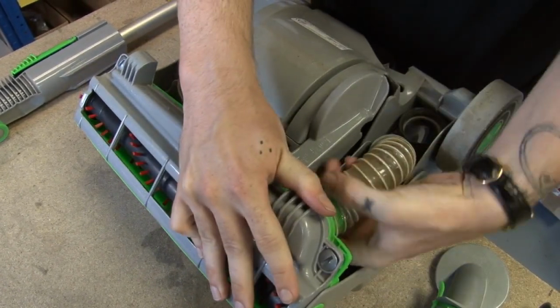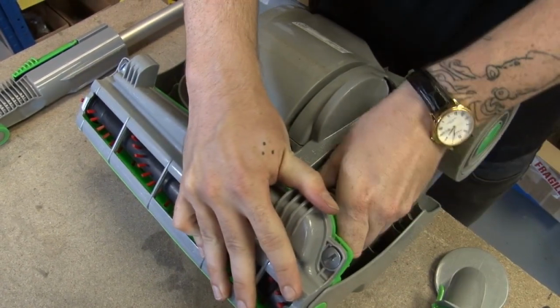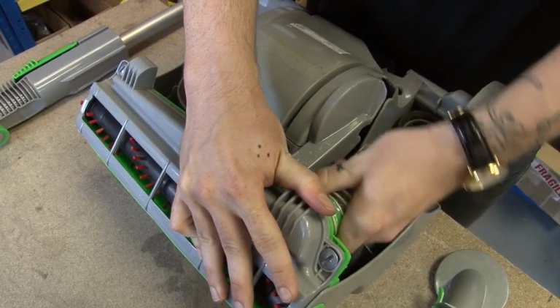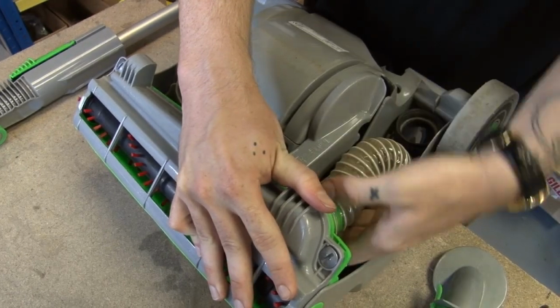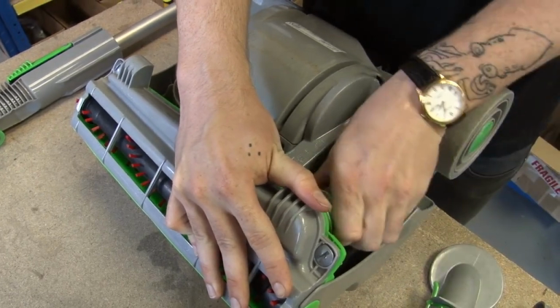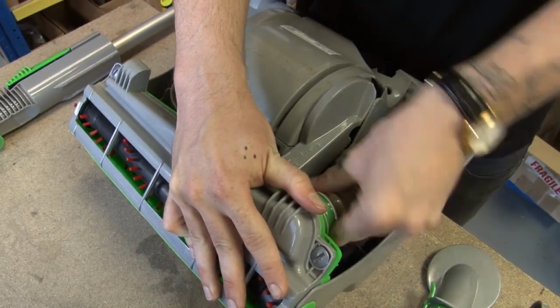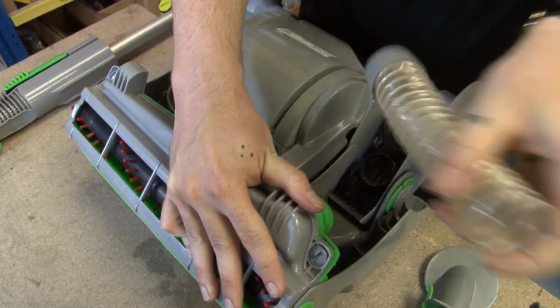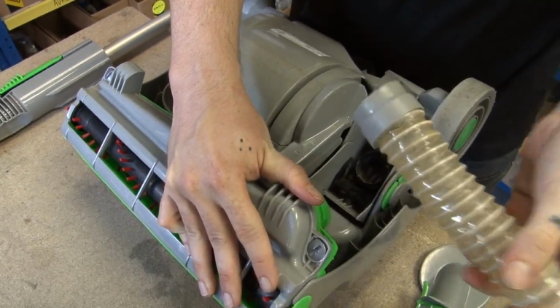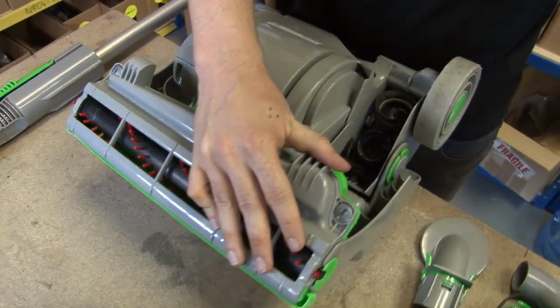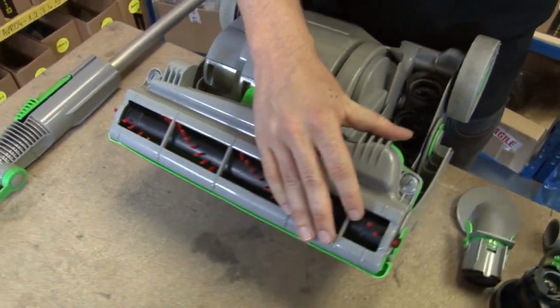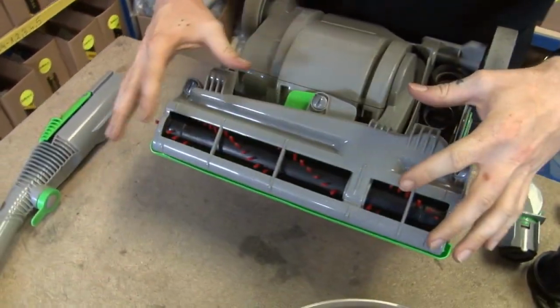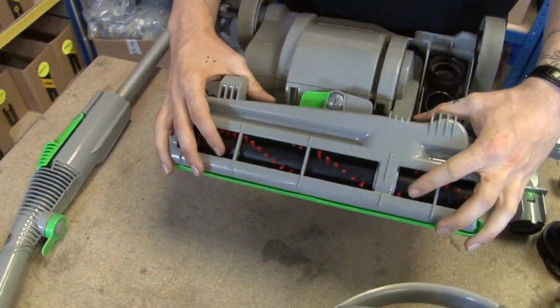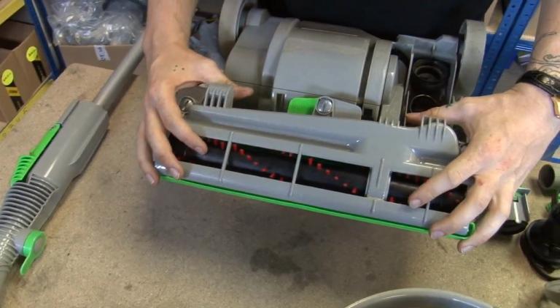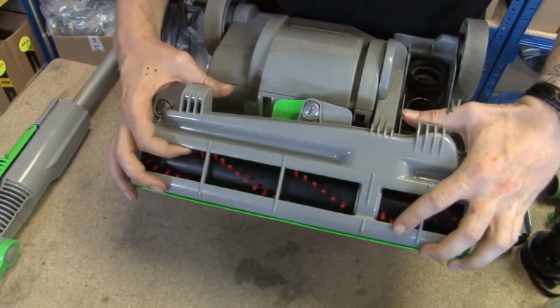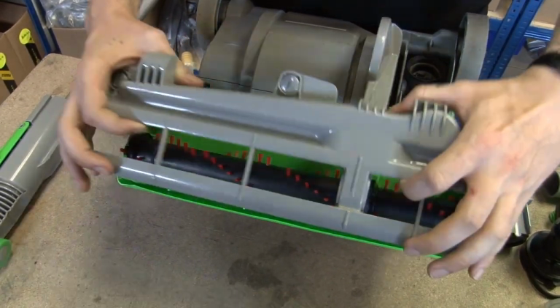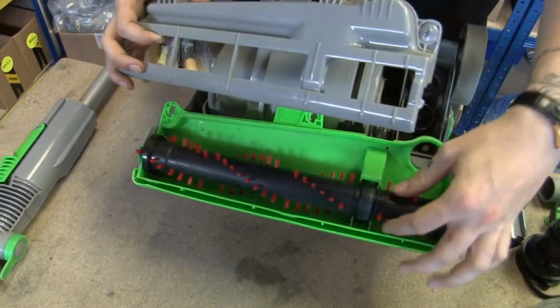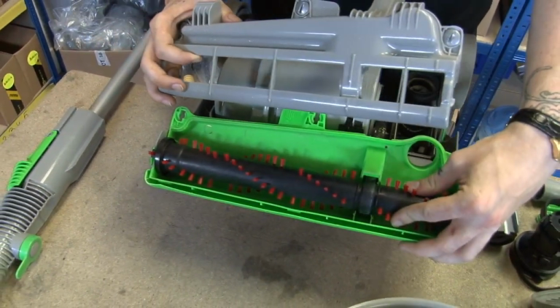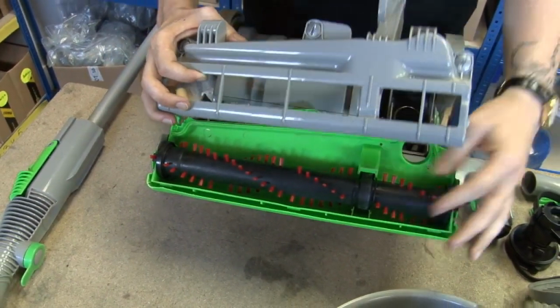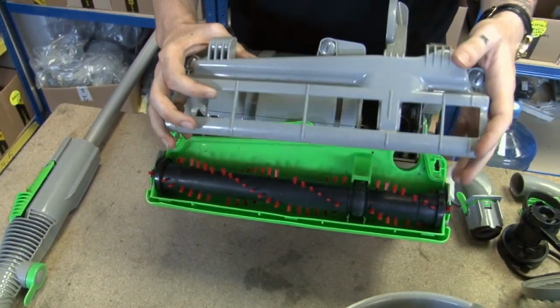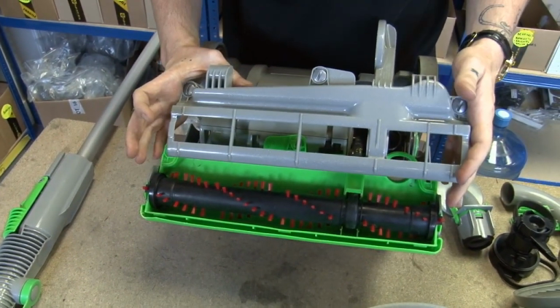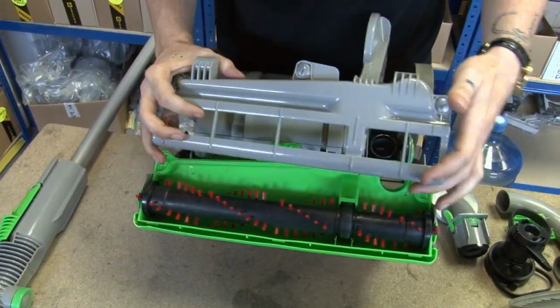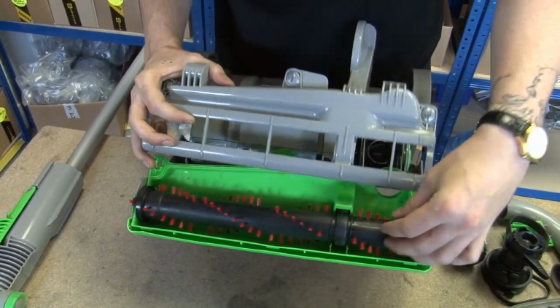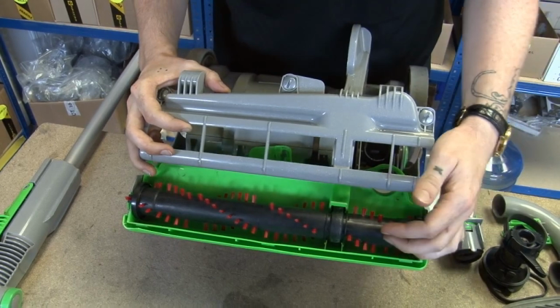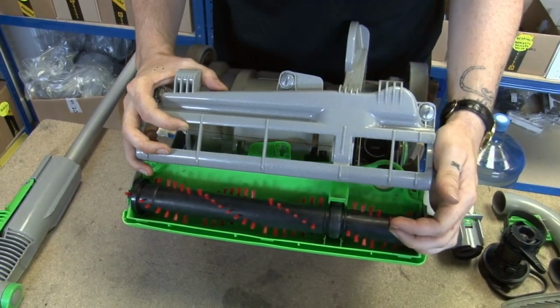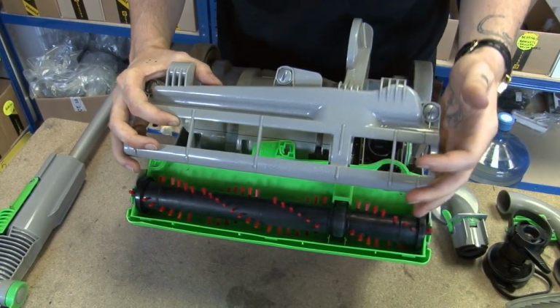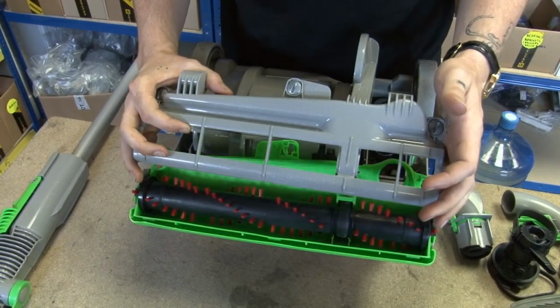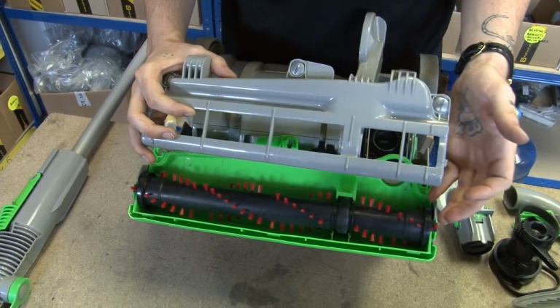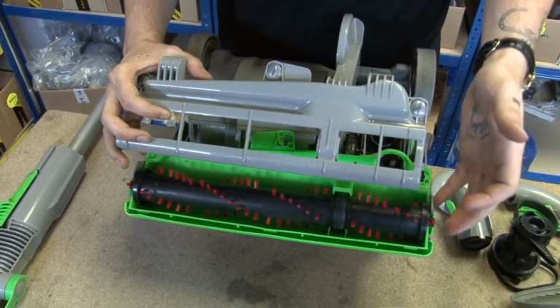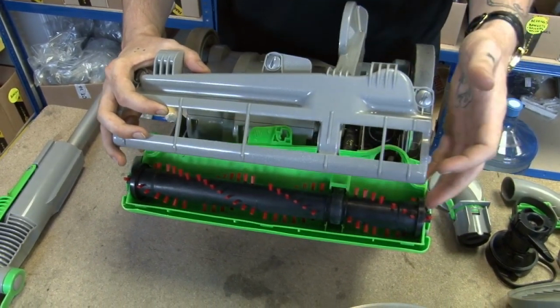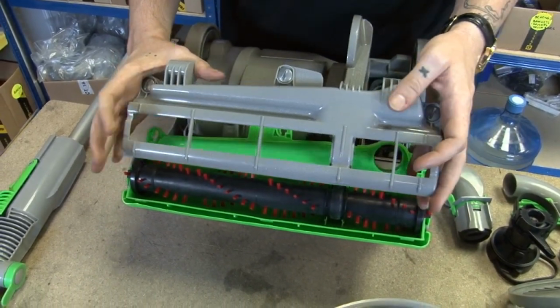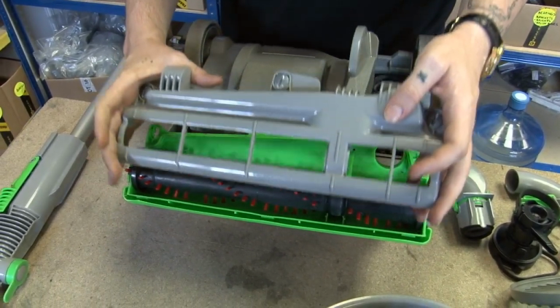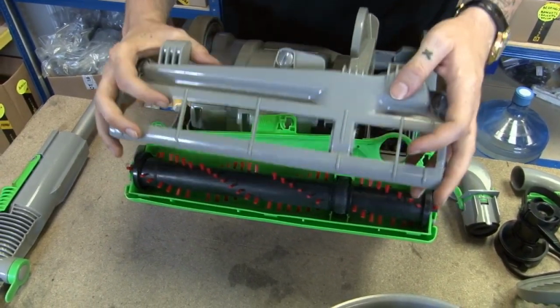The sole plate and the brush roll. Now on this version, the sole plate and the brush roll come as one spare part, but on certain DC04s they'll come separately.